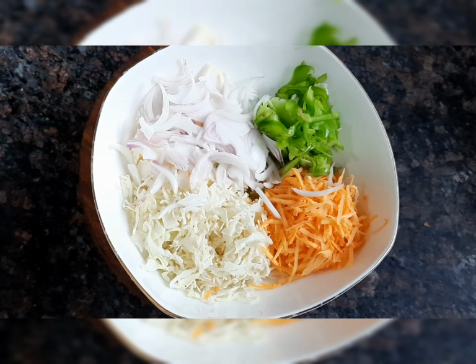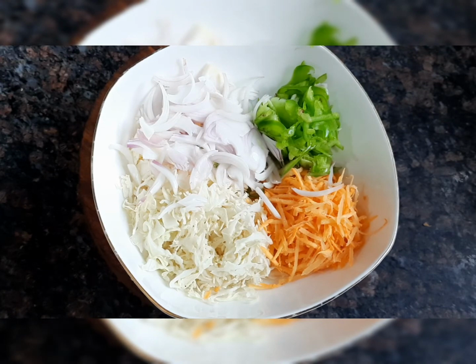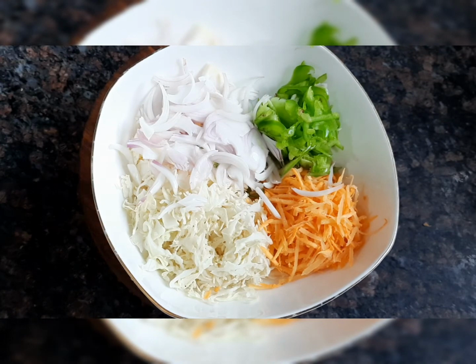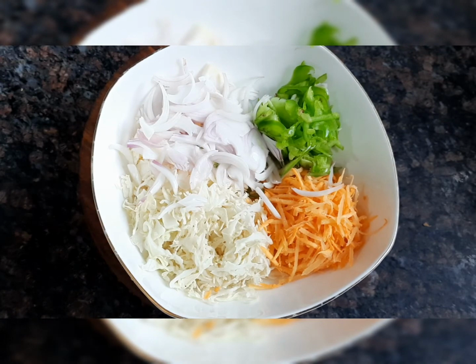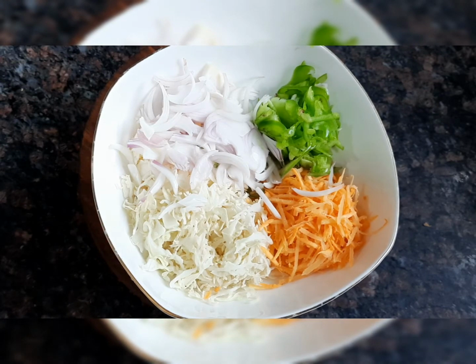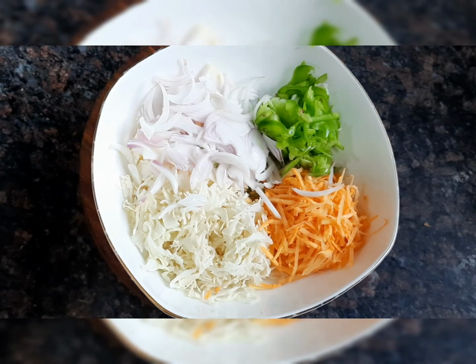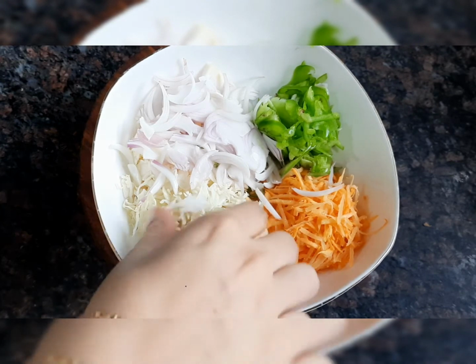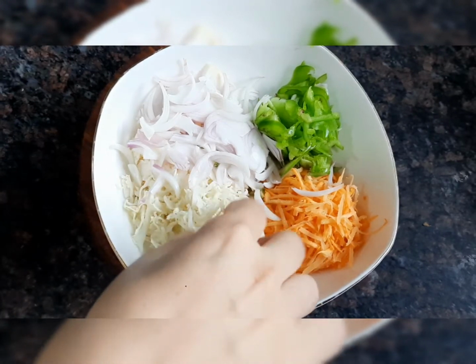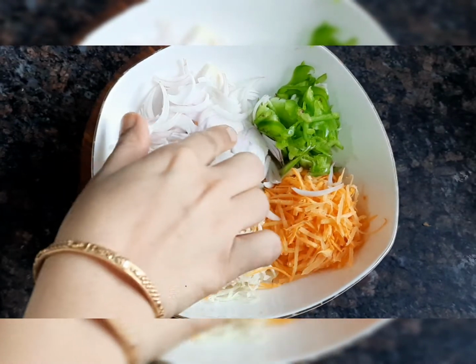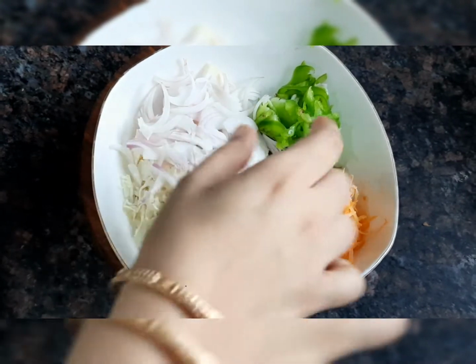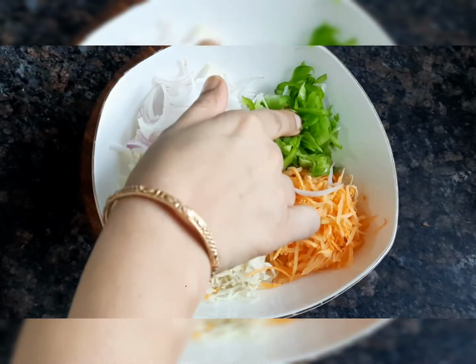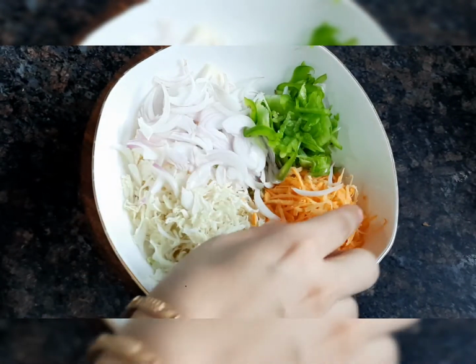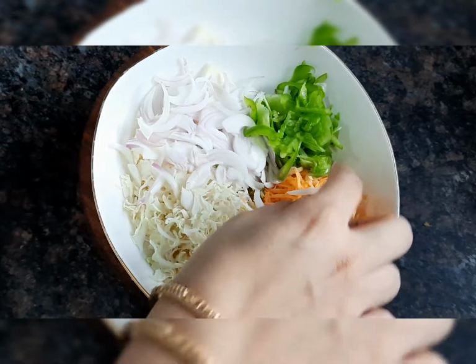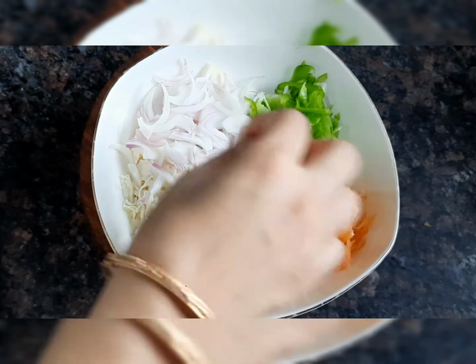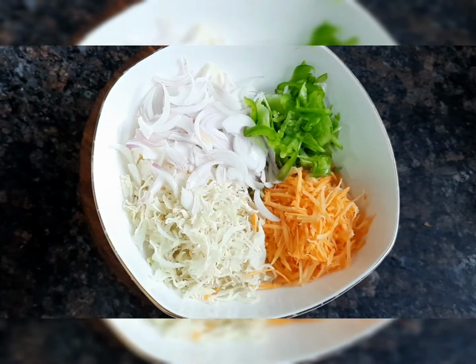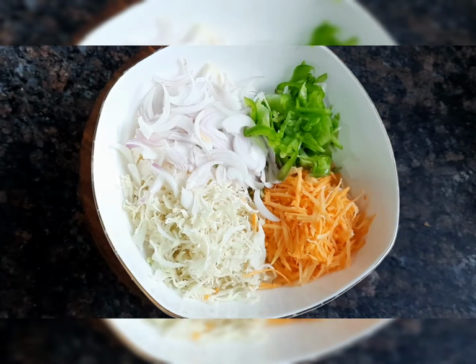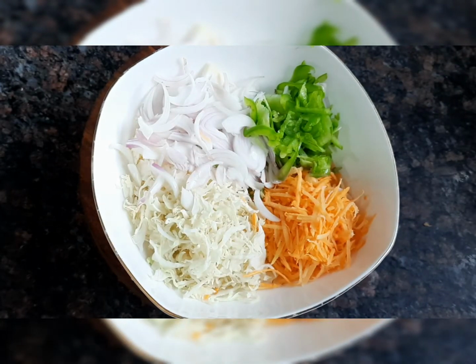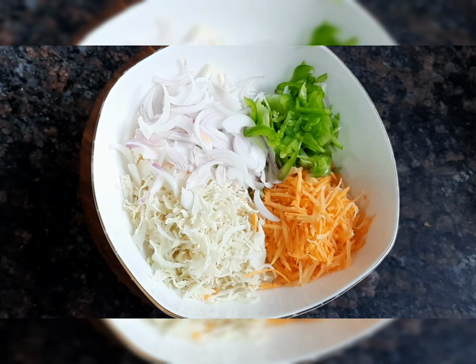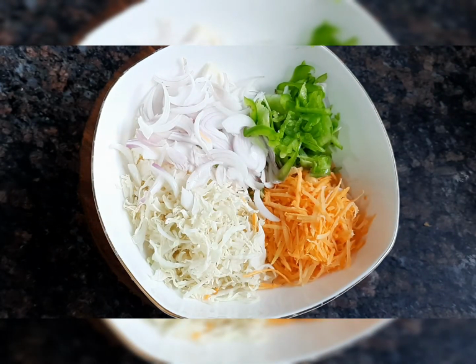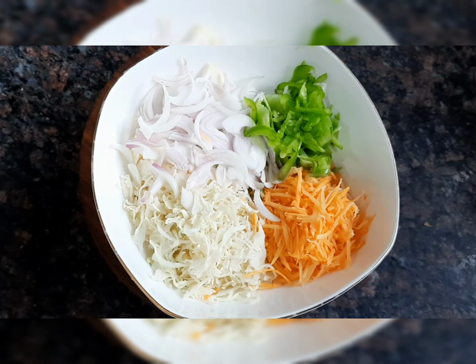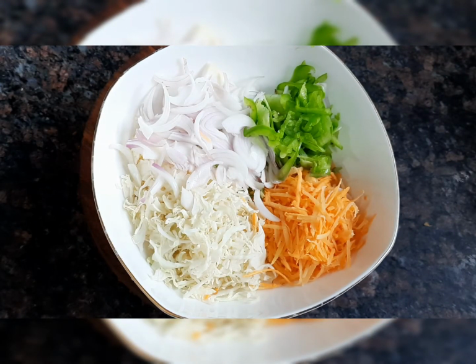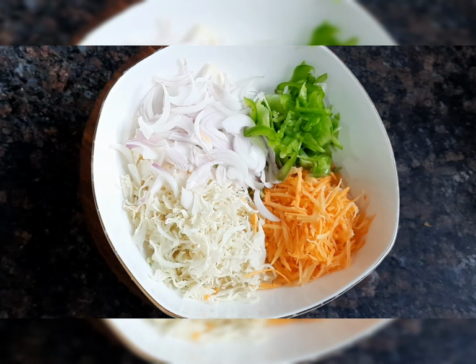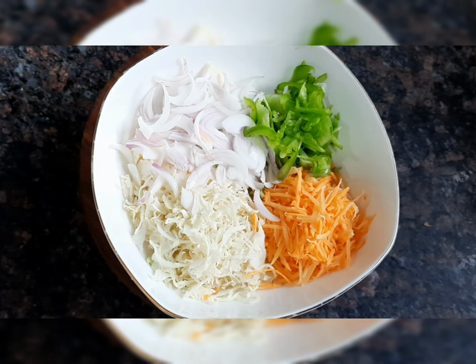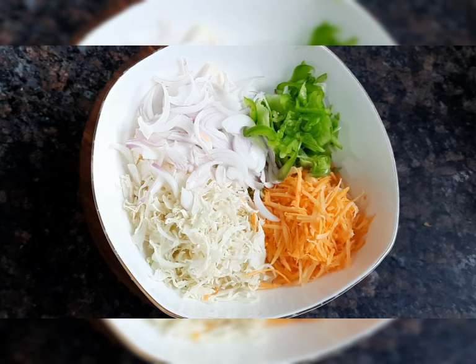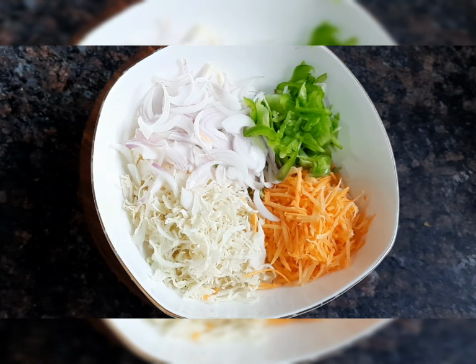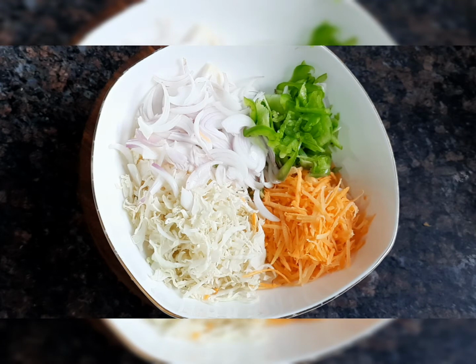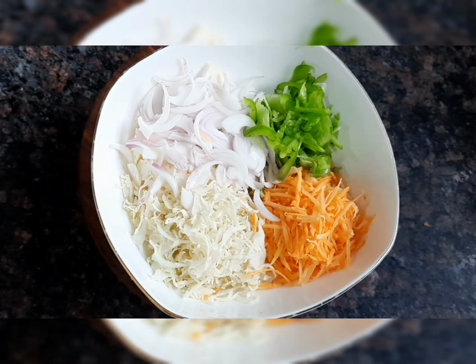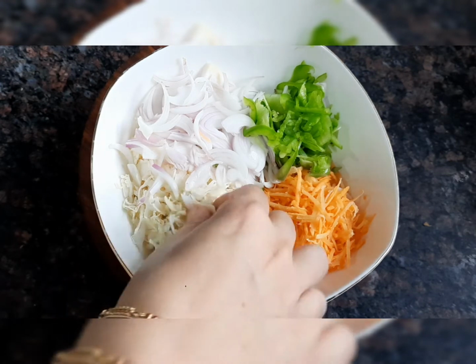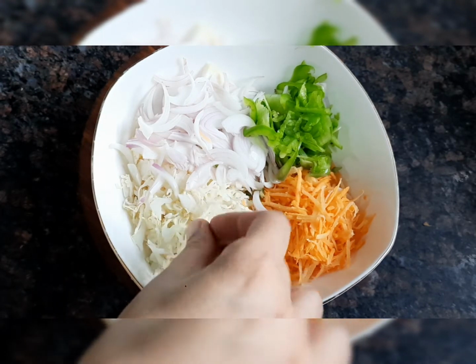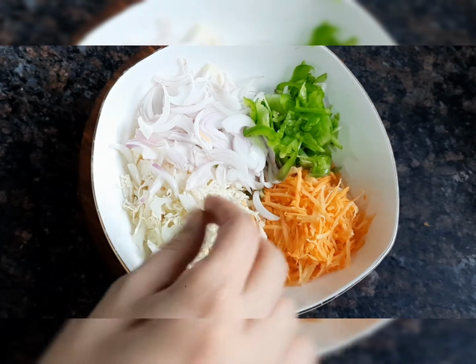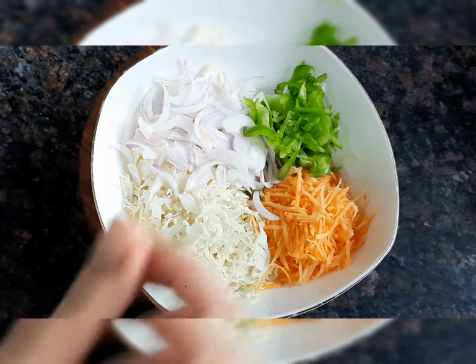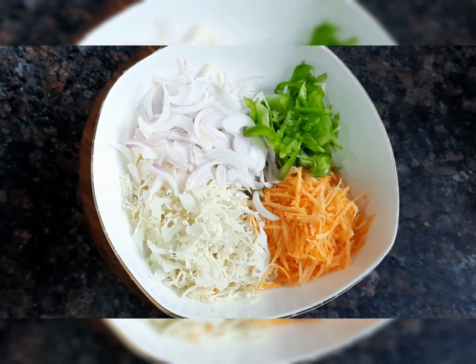For our recipe, first I have taken a cup of pasta, onion, shimla murchi (capsicum), gajar (carrot), sweet corn, and french beans — or whatever vegetables you like. You can grate or chop them.